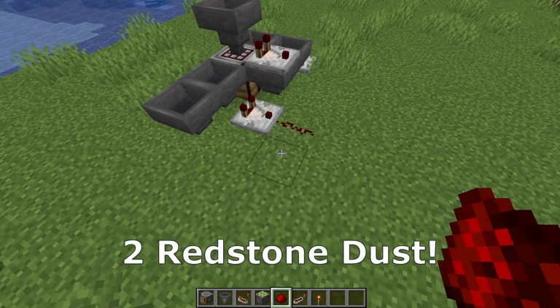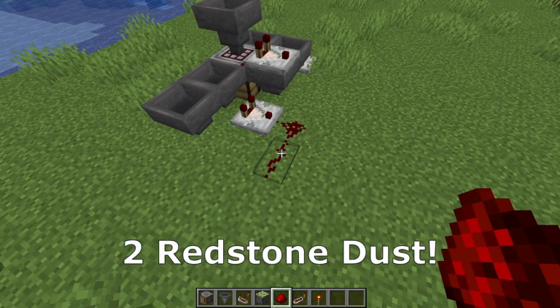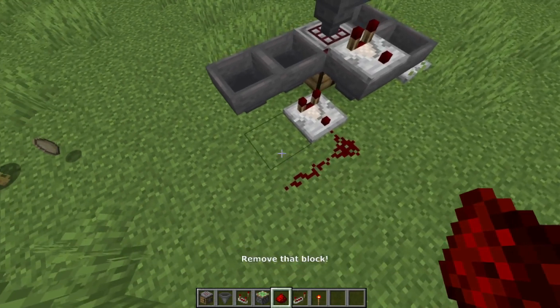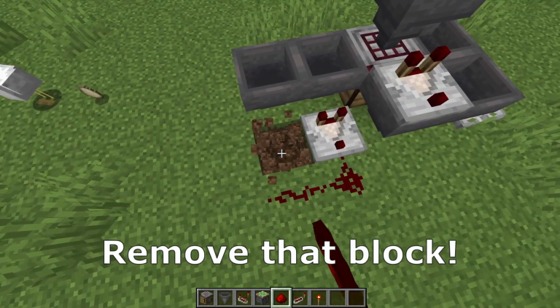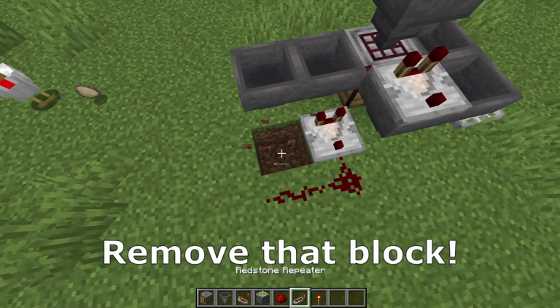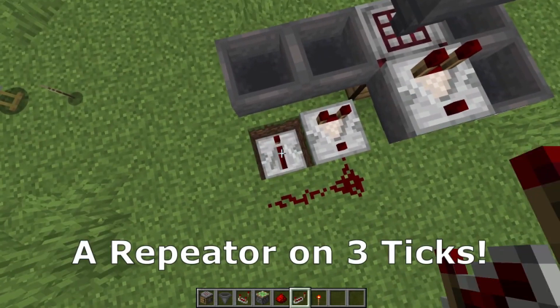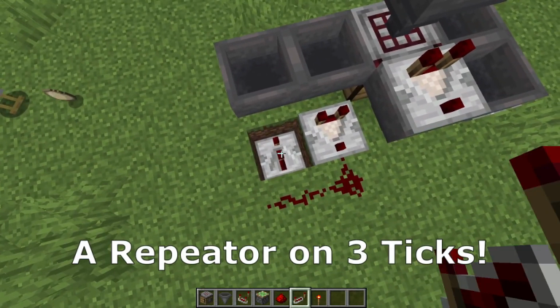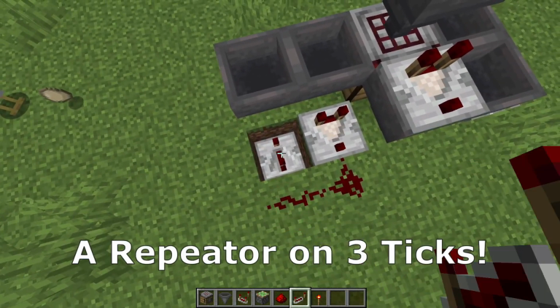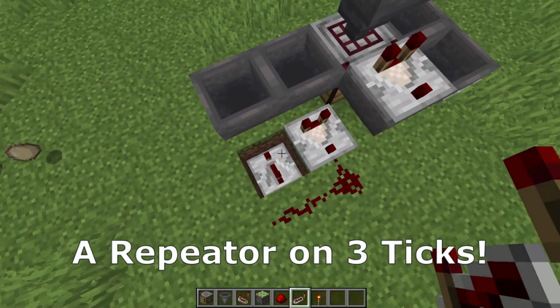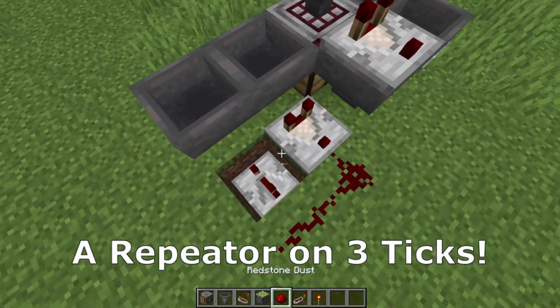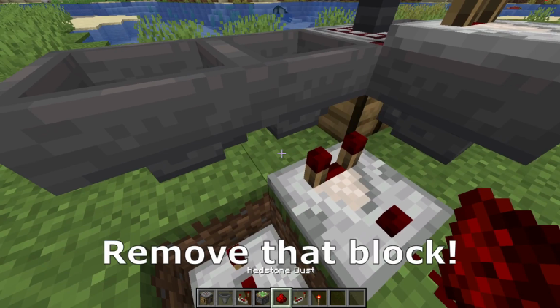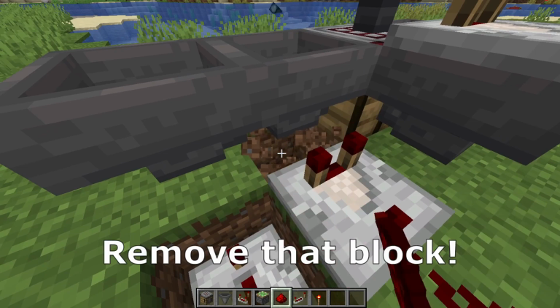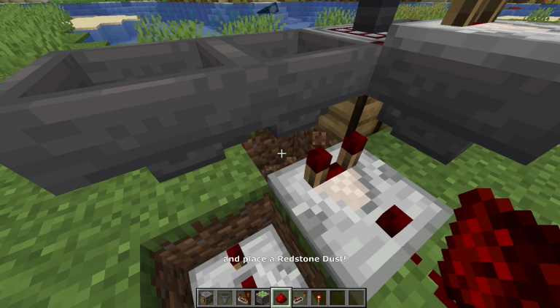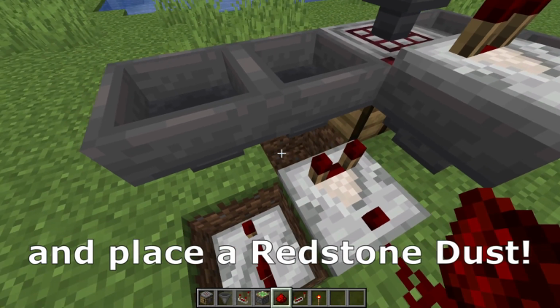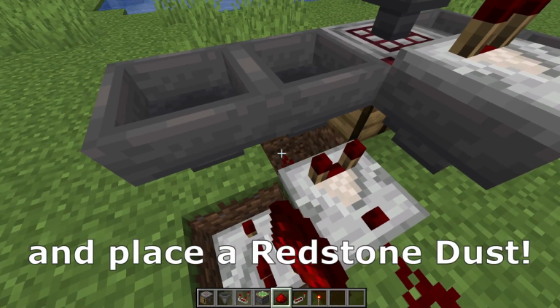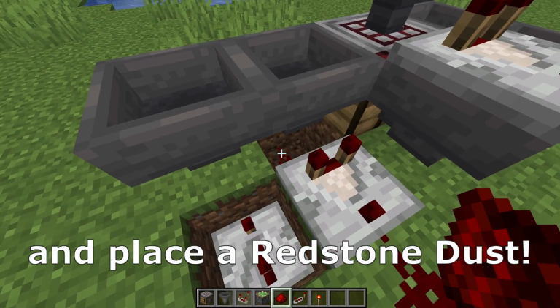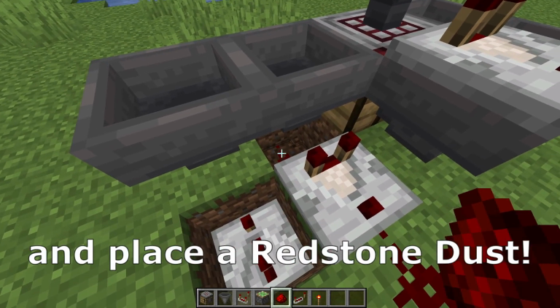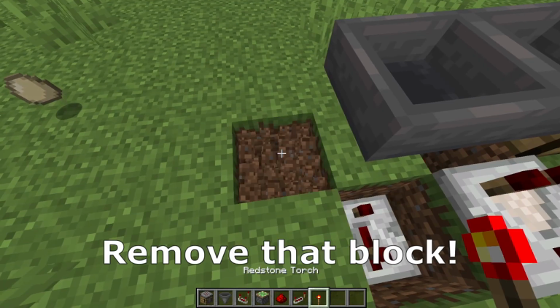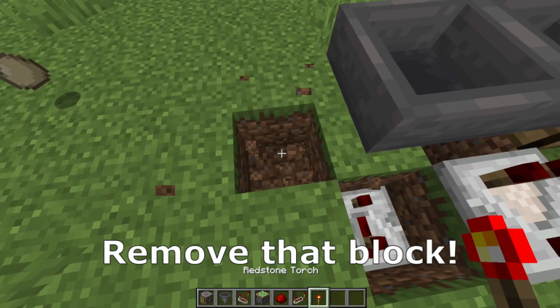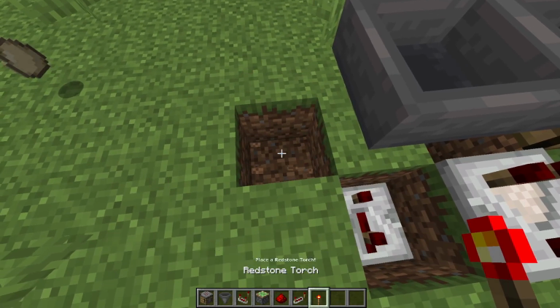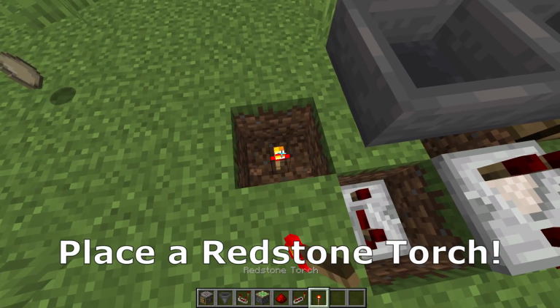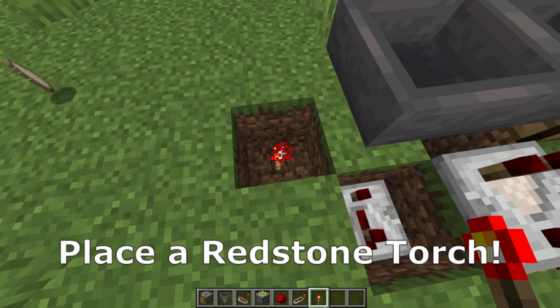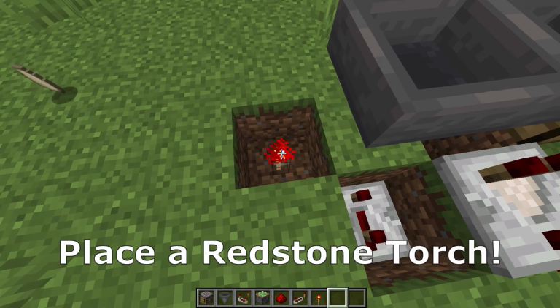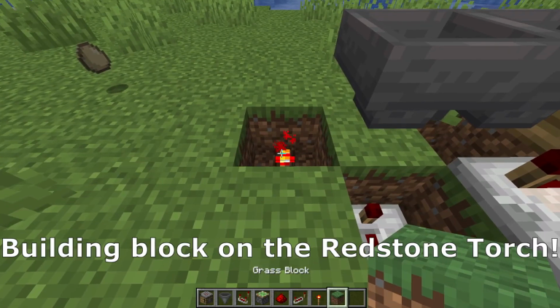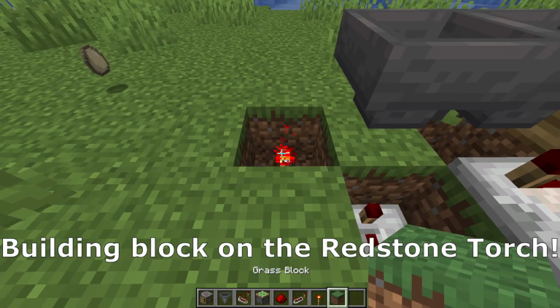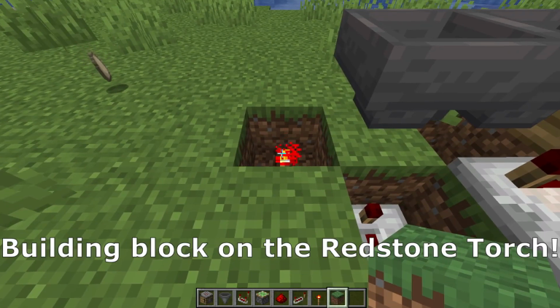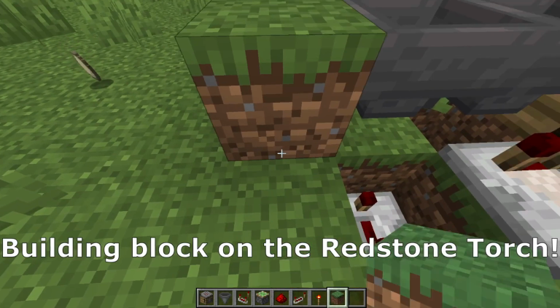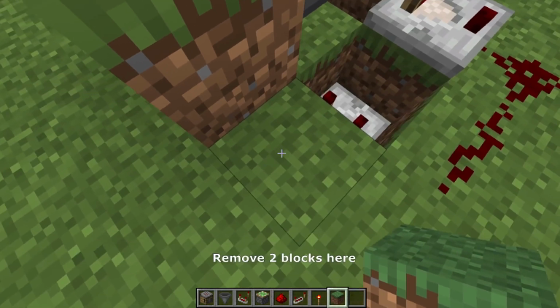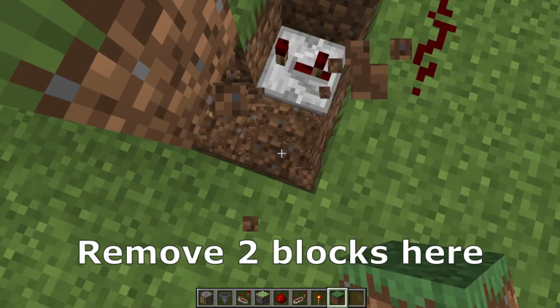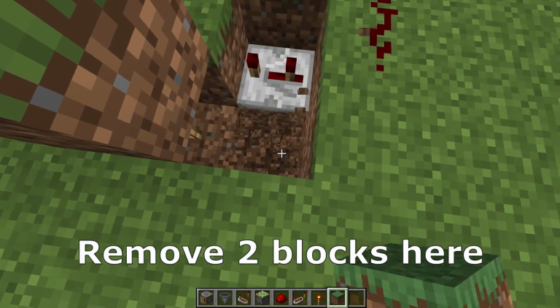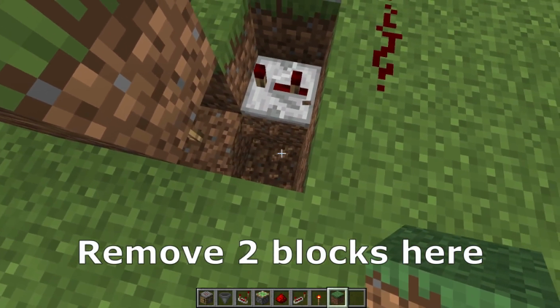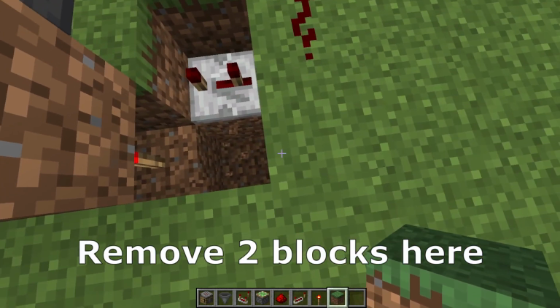Place two redstone dust, remove that block, a repeater on three ticks, remove that block and place redstone dust, remove that block and place a redstone torch, then a building block on the redstone torch.